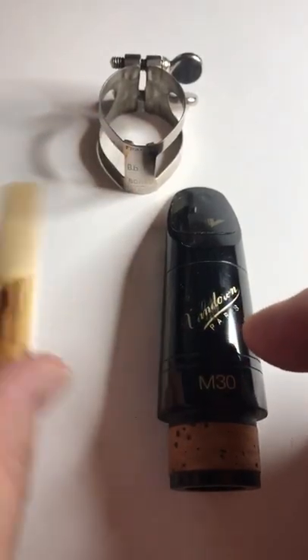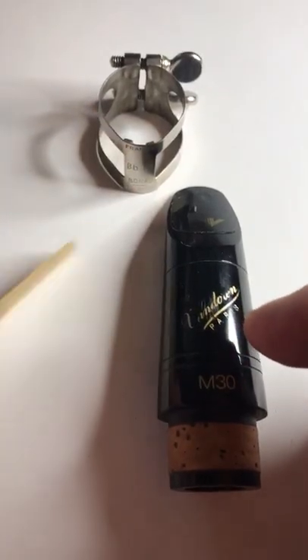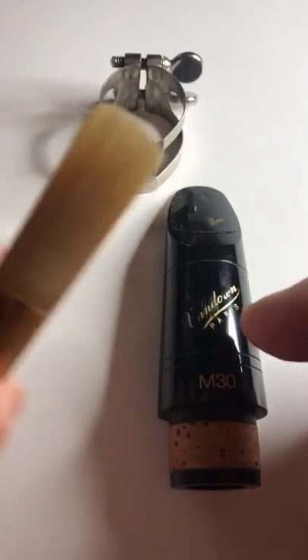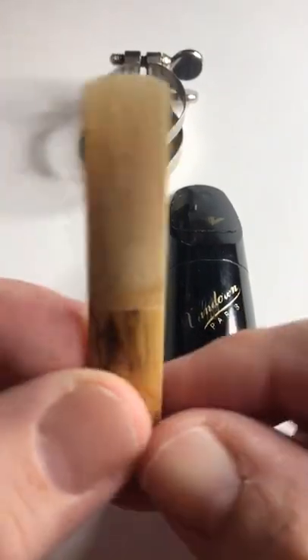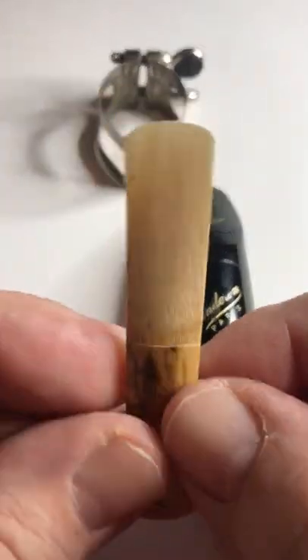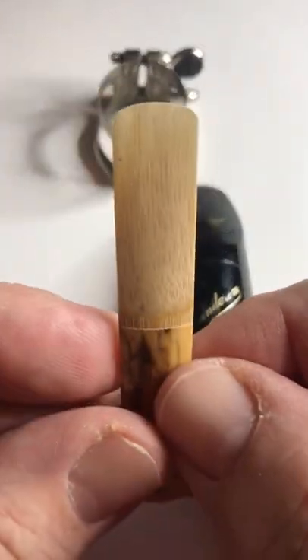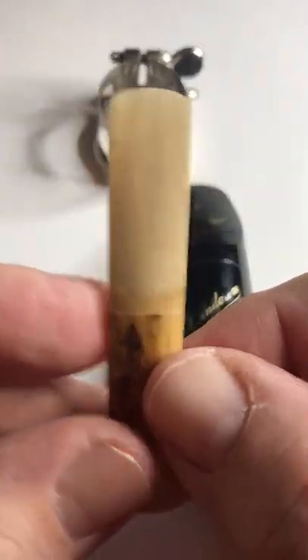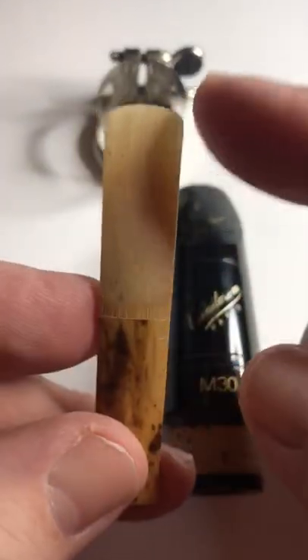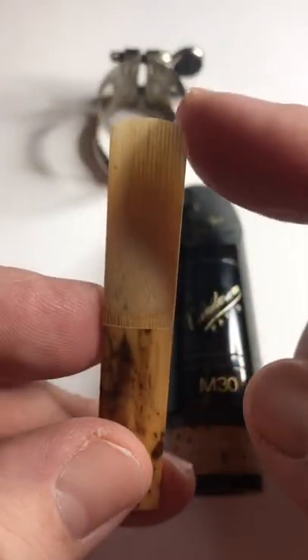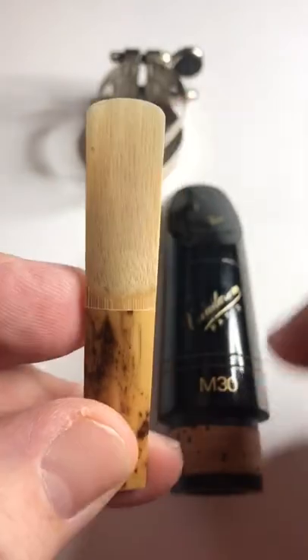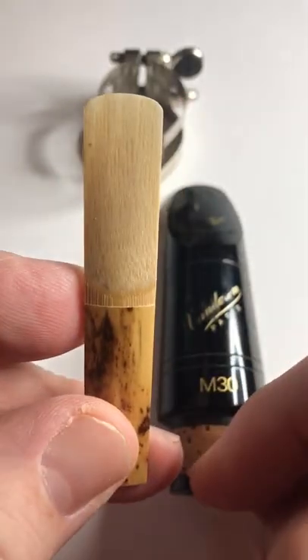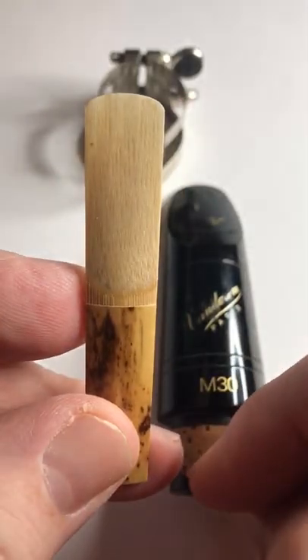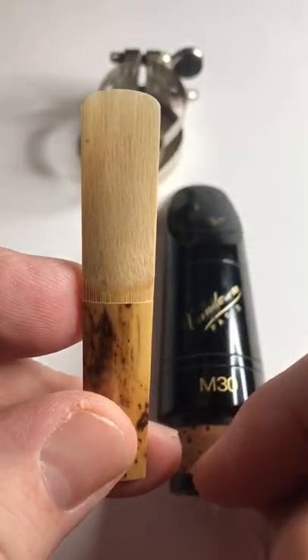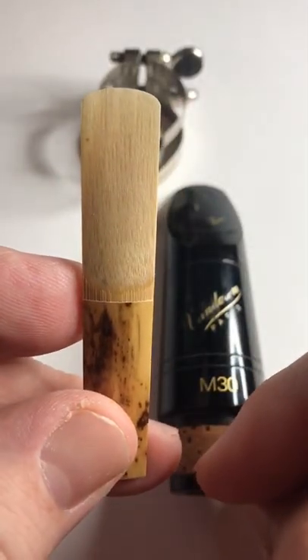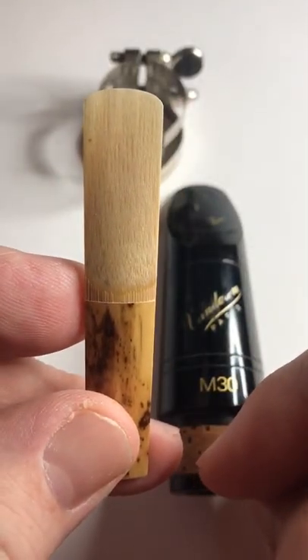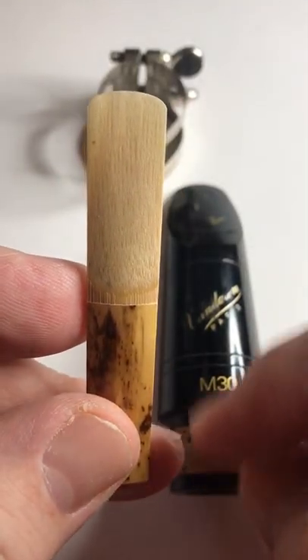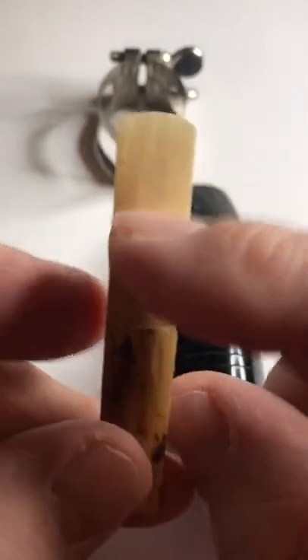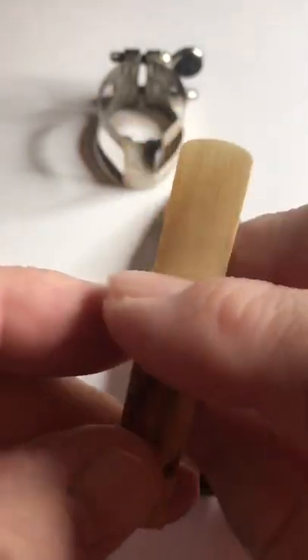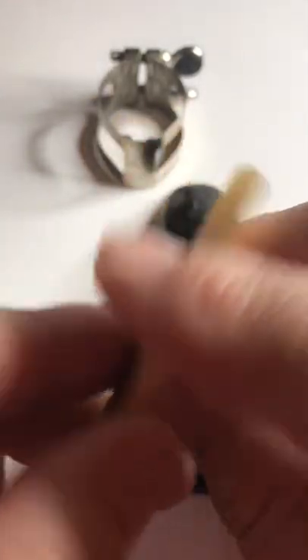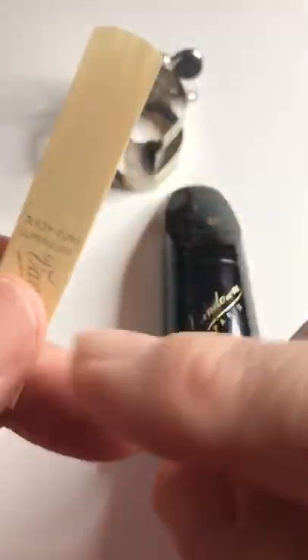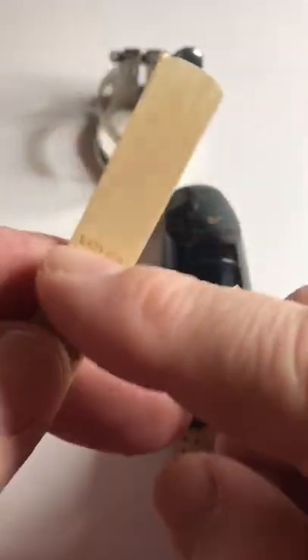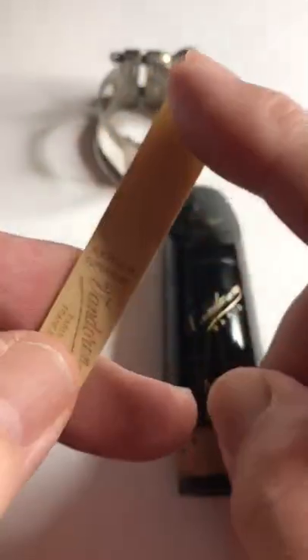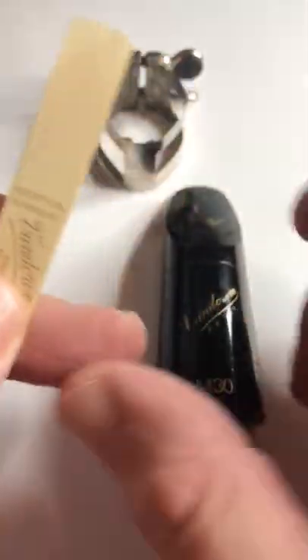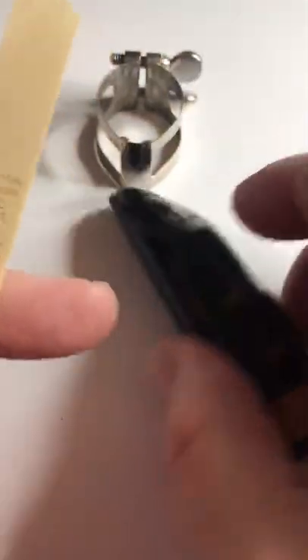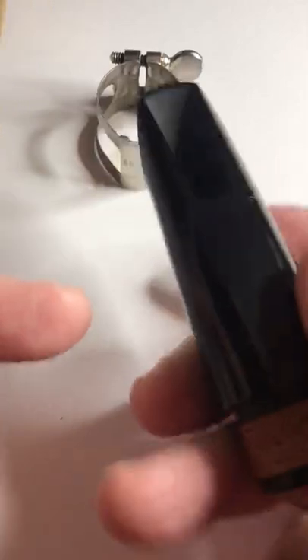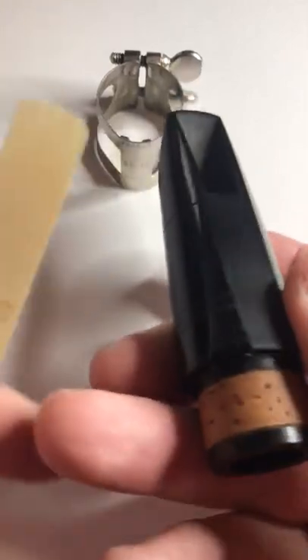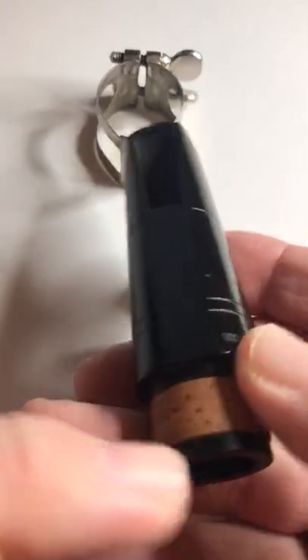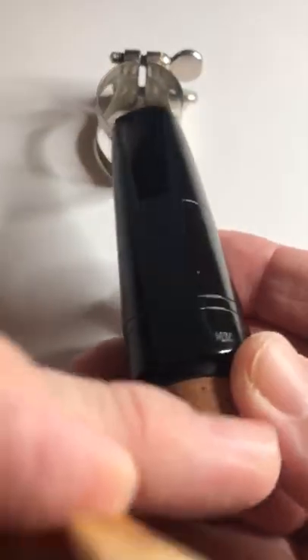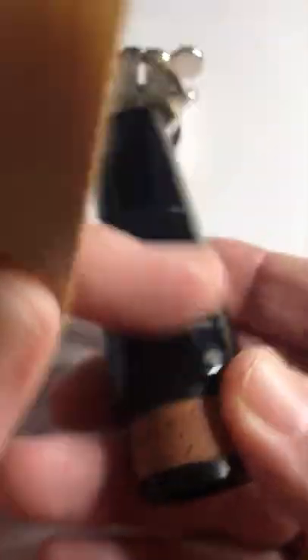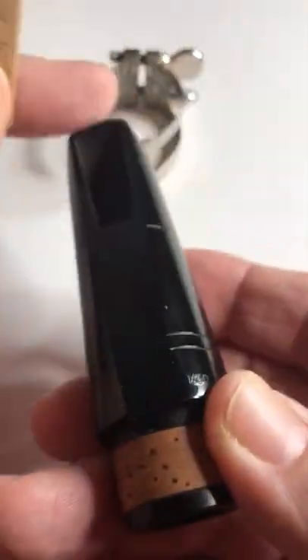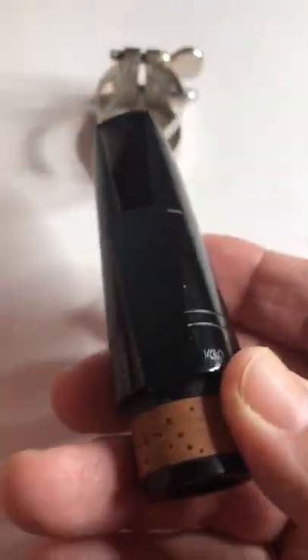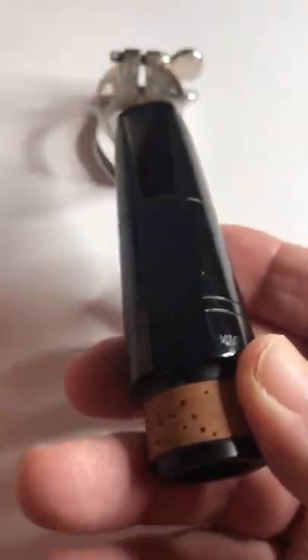First, take a look at your reed. We need the tip to be at the top, where we put it in our mouth. We've got a flat side of the reed — that flat side goes on the flat side of the mouthpiece.